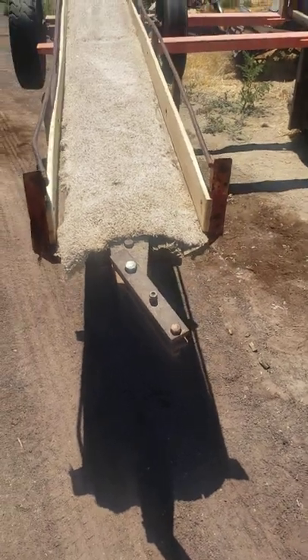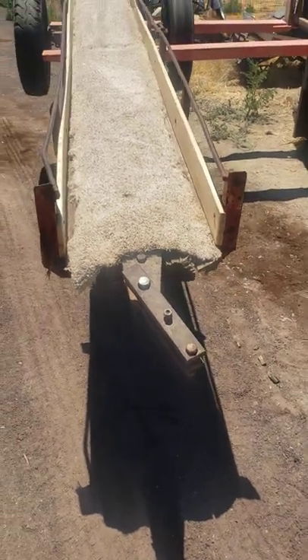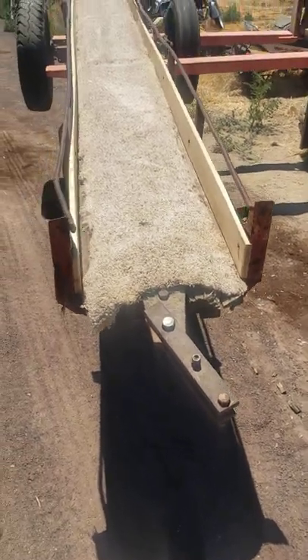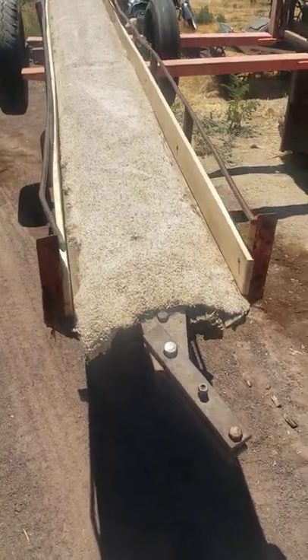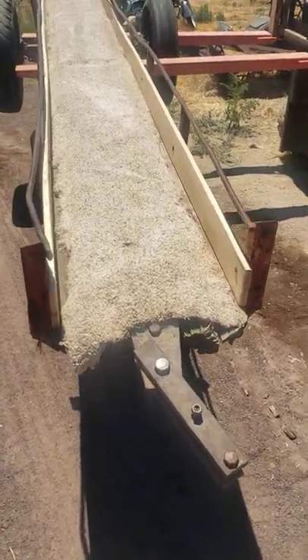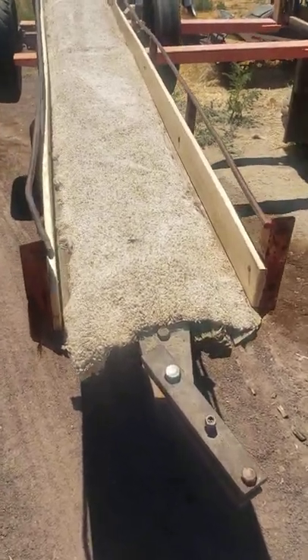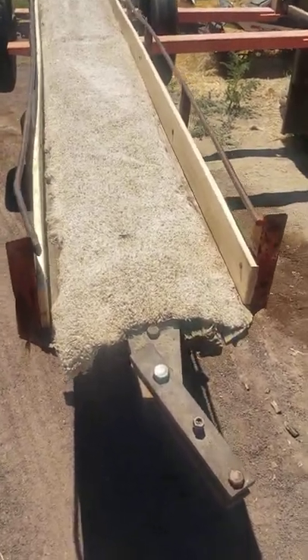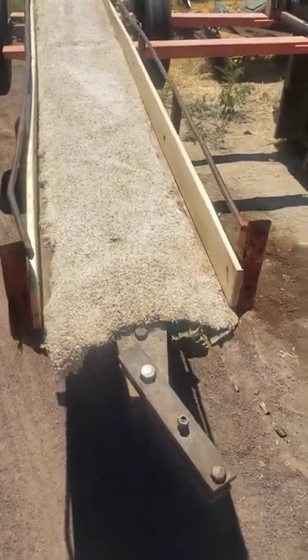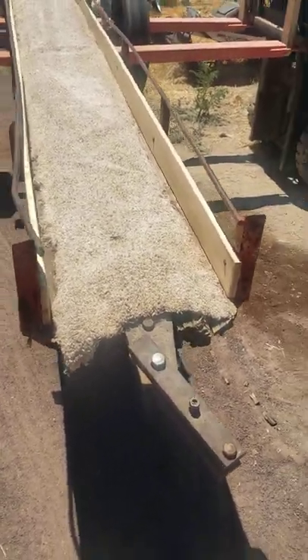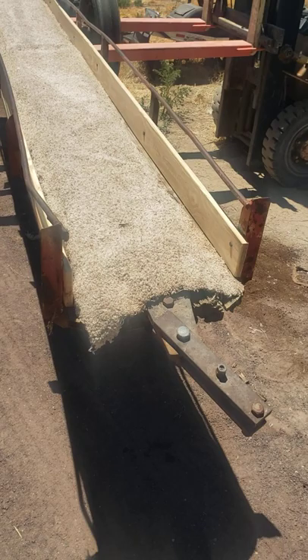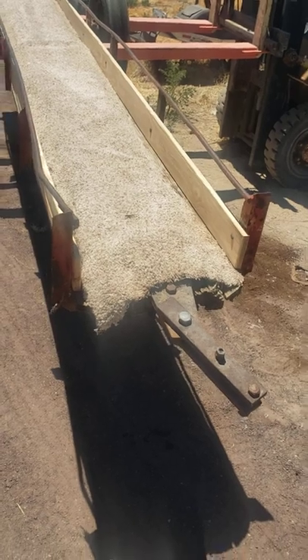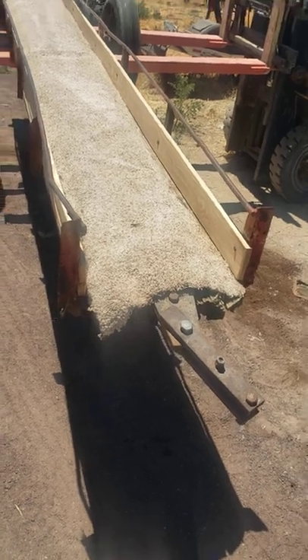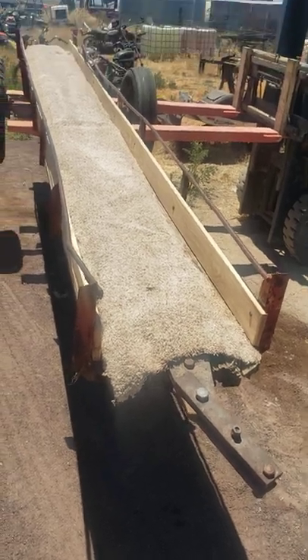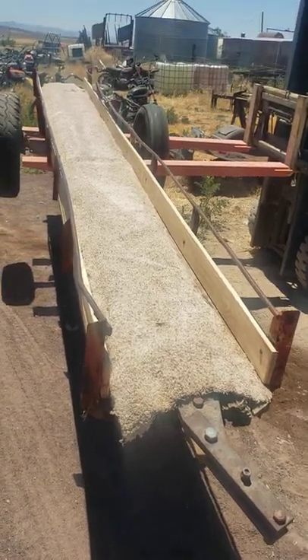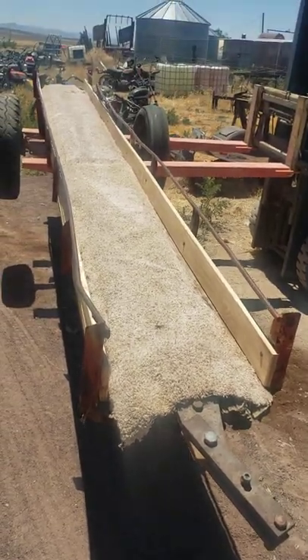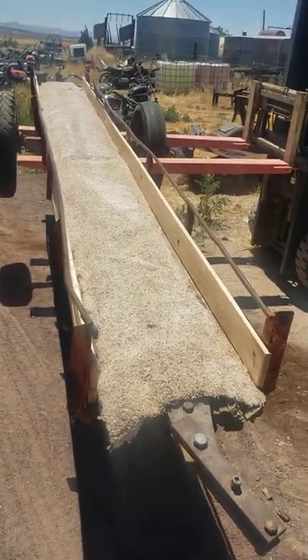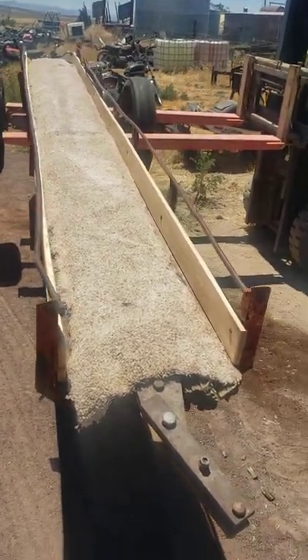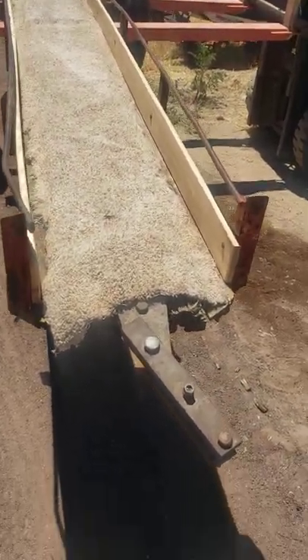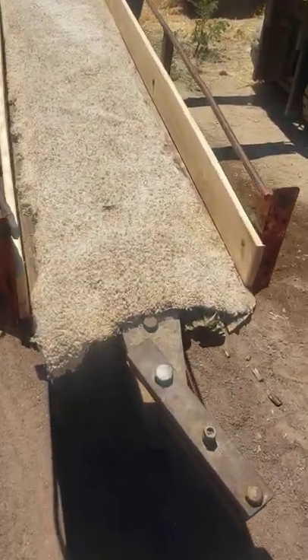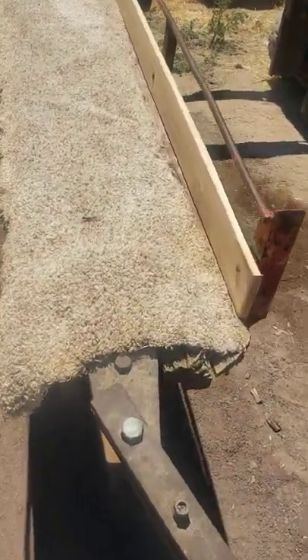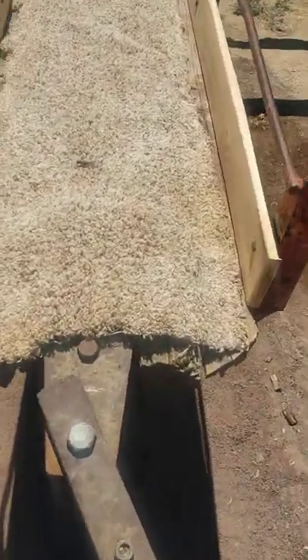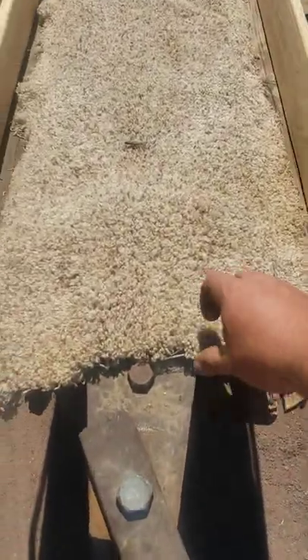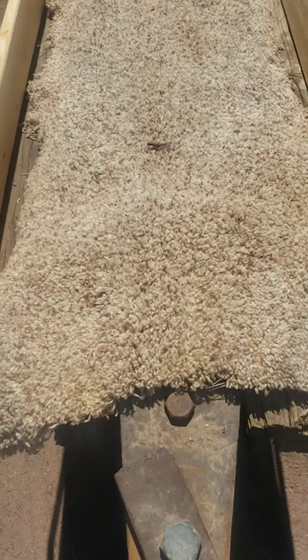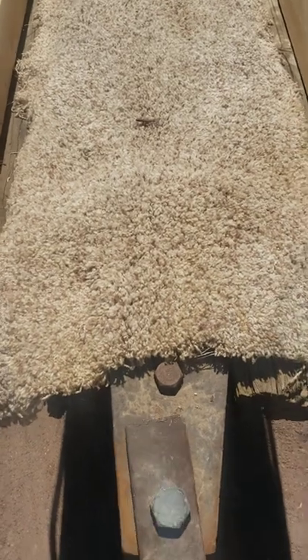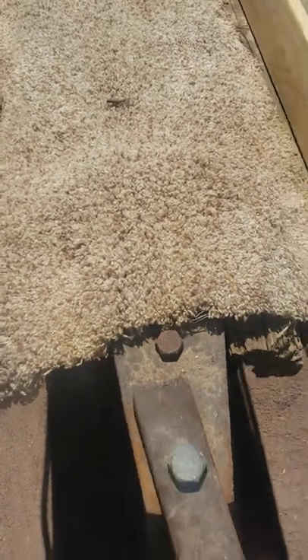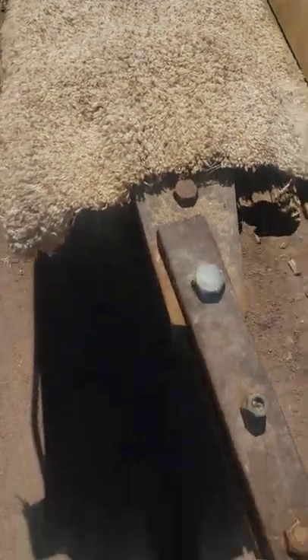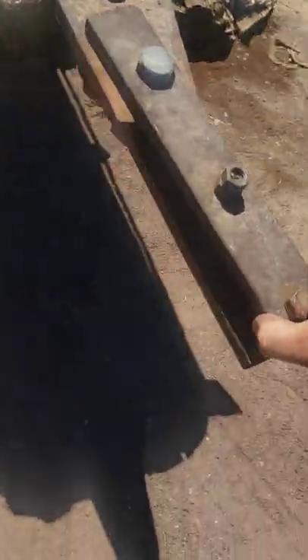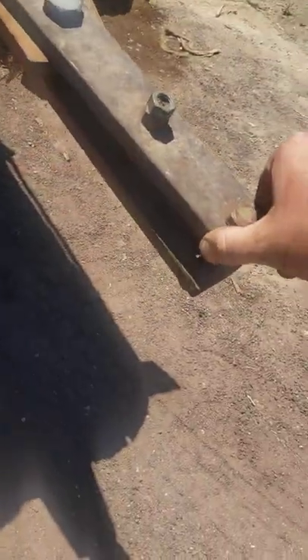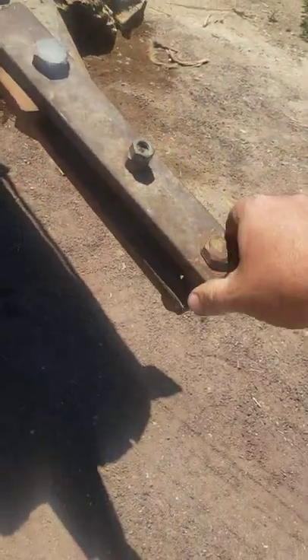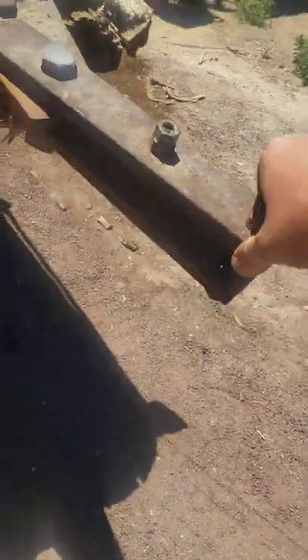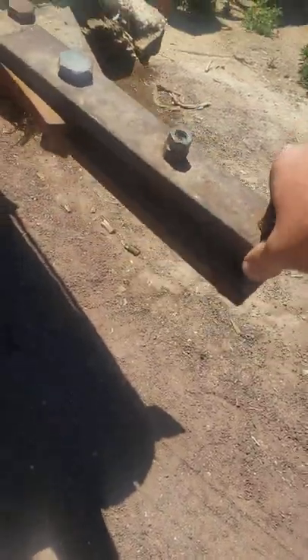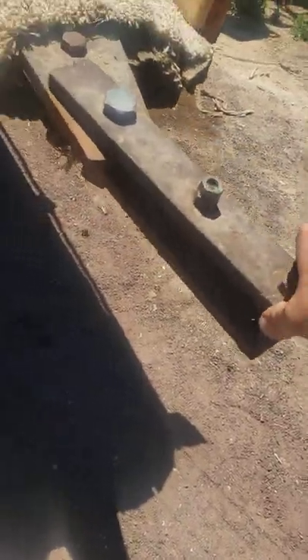Hey guys, I'm just finishing this up. We're supposed to build a ride for the Rusty Relics tractor show. This is kind of what we're working on — a little hook on the tractor right there.